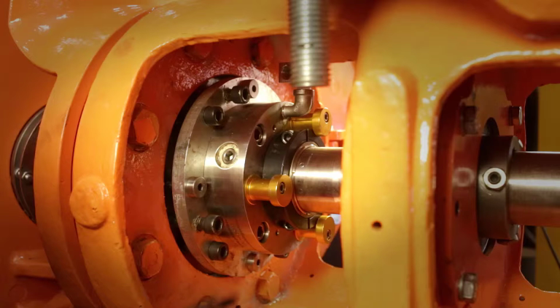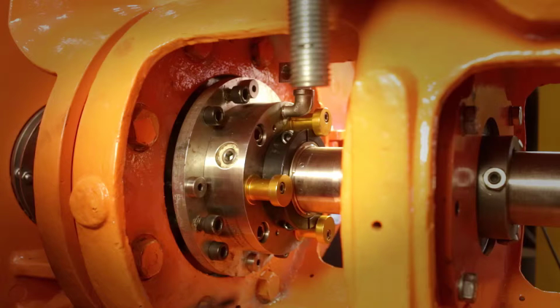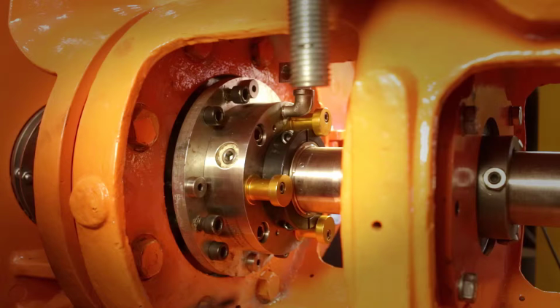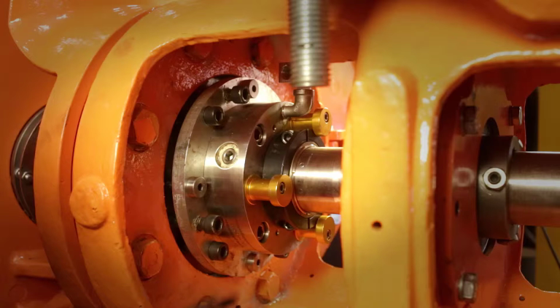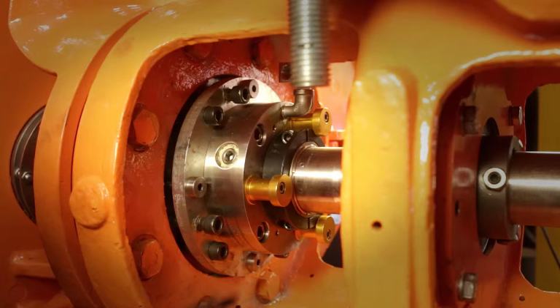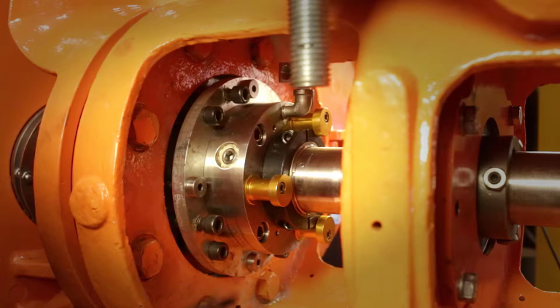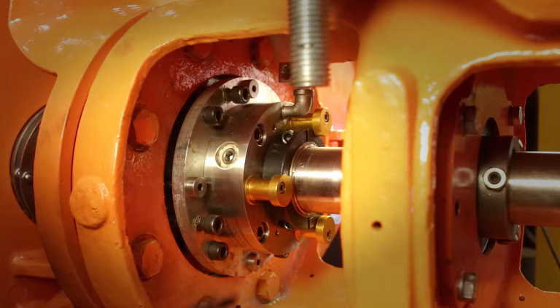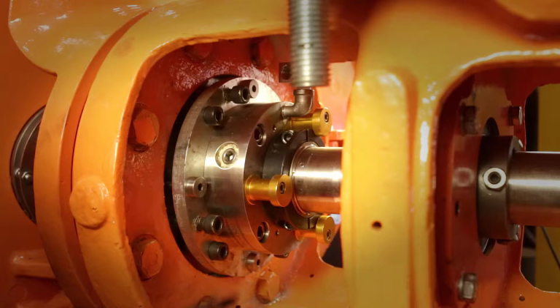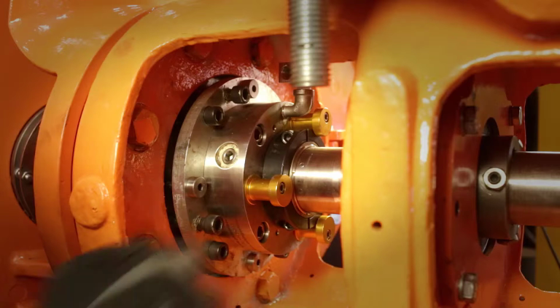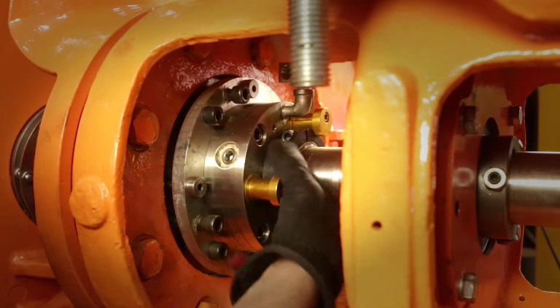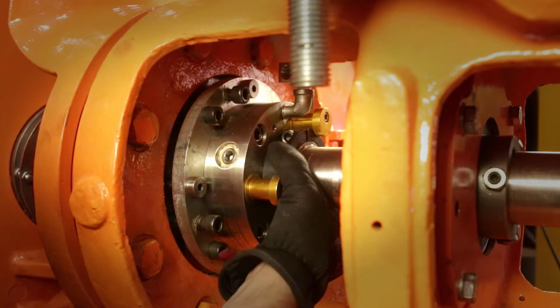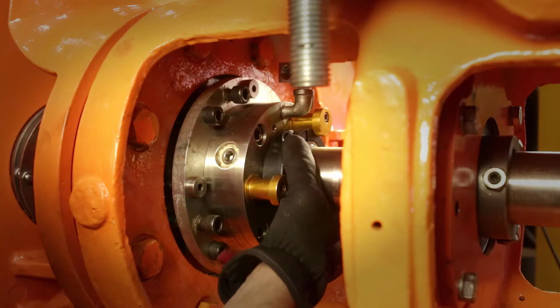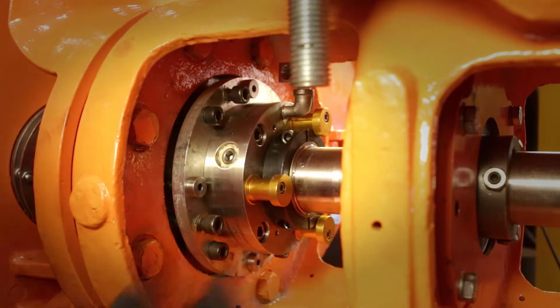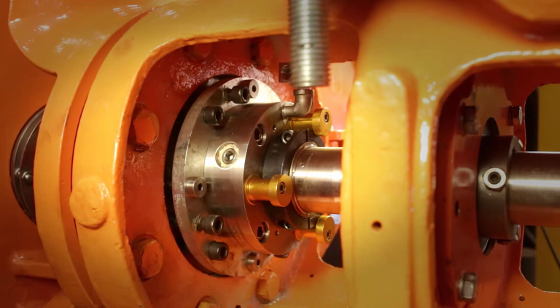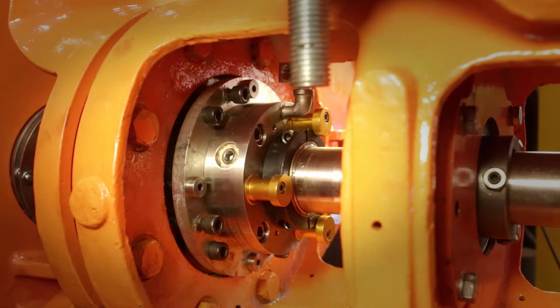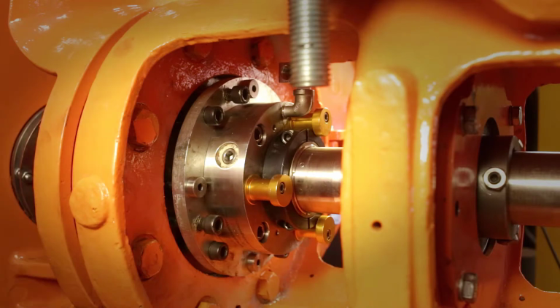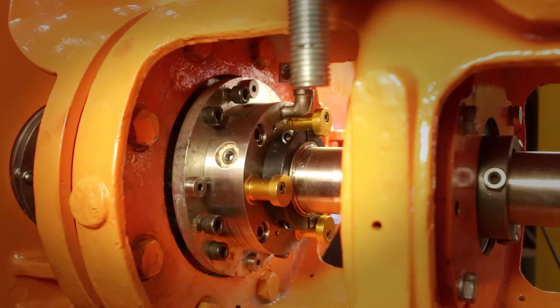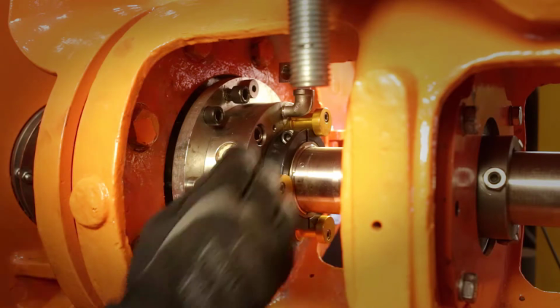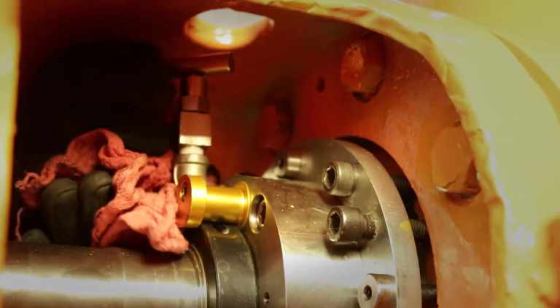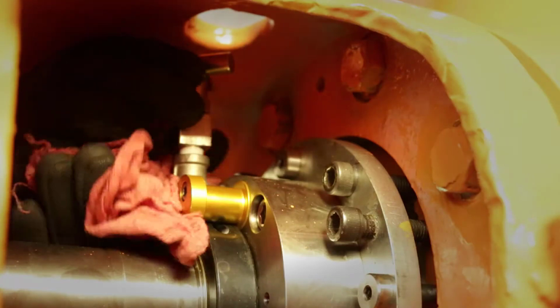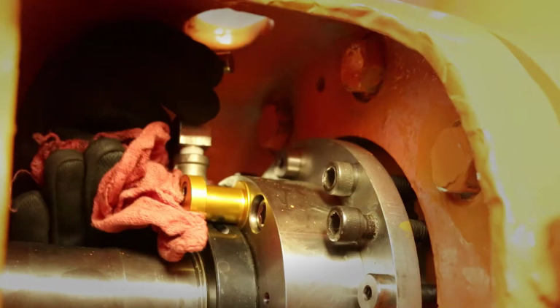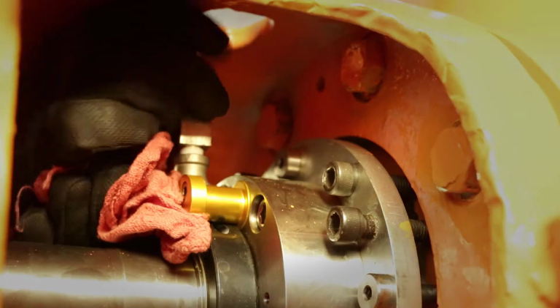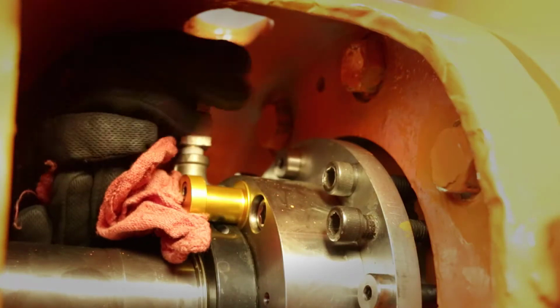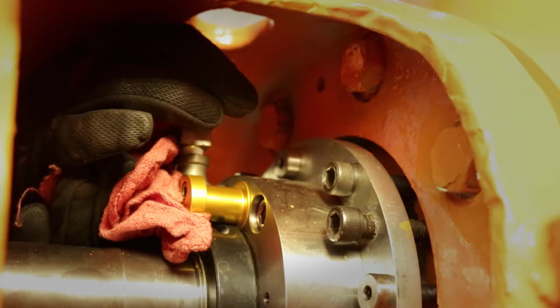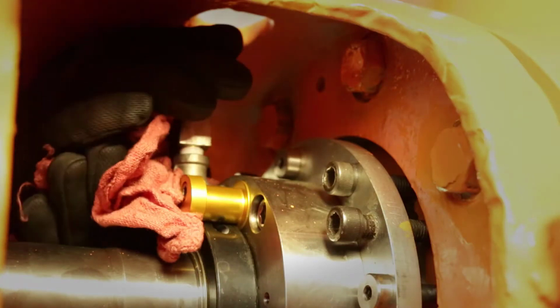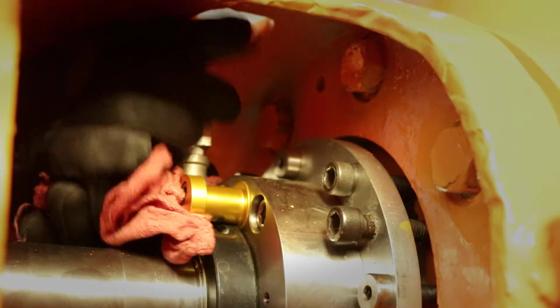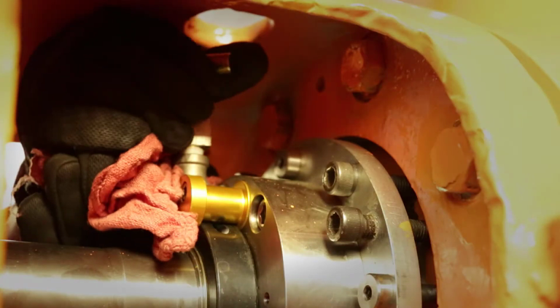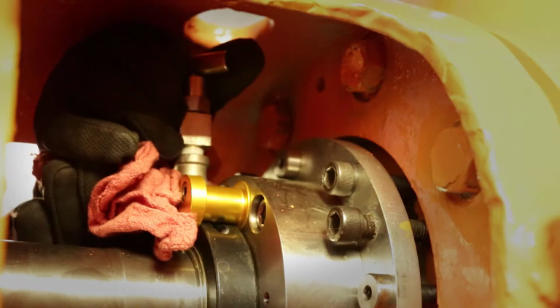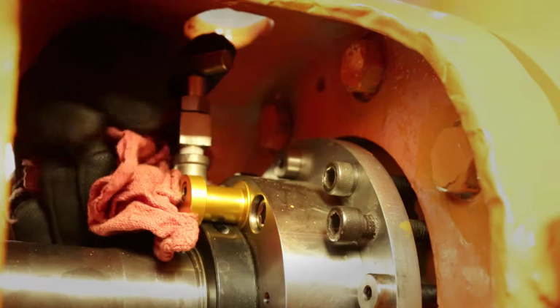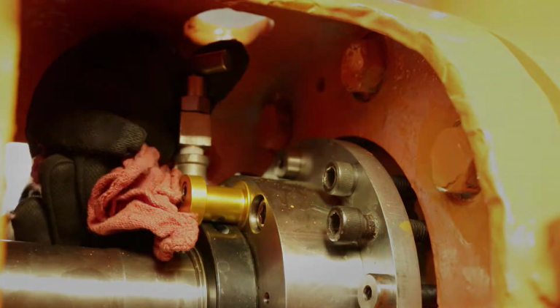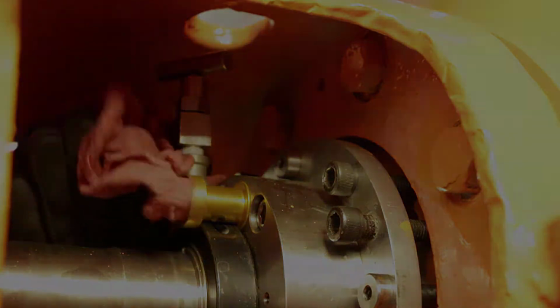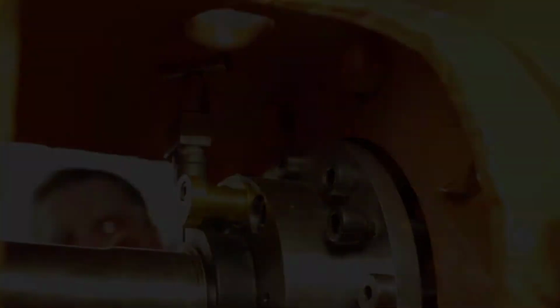On models with a clamp collar, you know it's loose when you can move the clamp collar slightly. Make sure the check valve works by opening the check valve — some liquid should come out — and then close the check valve.